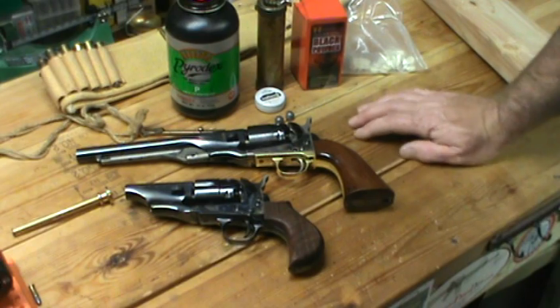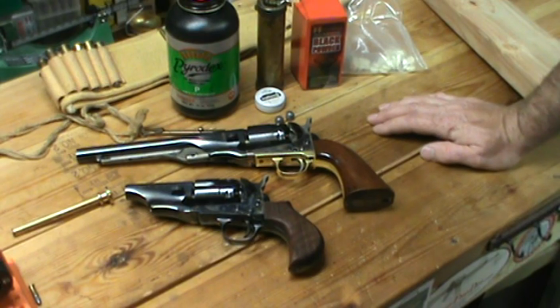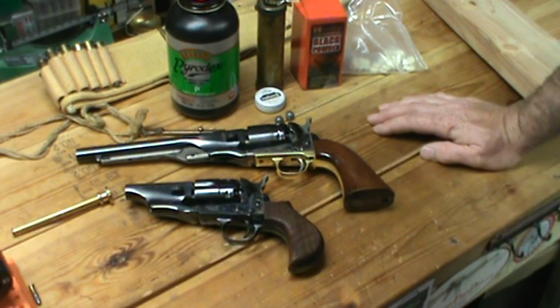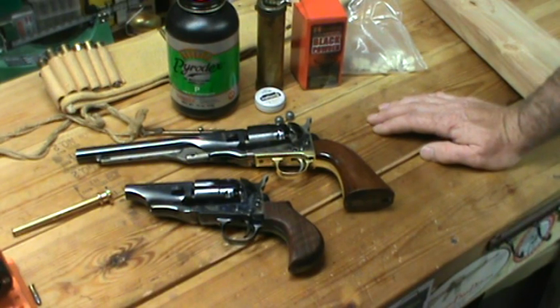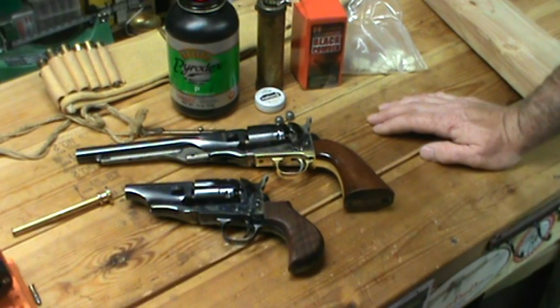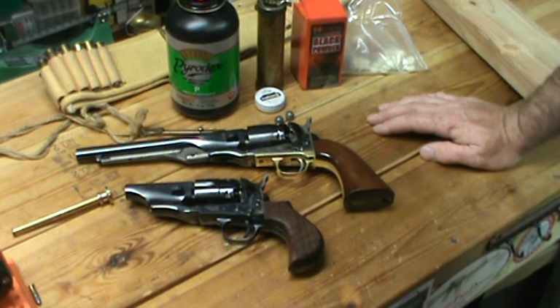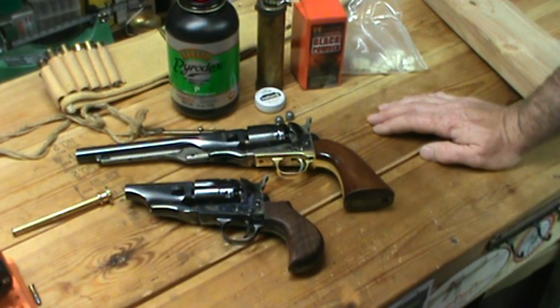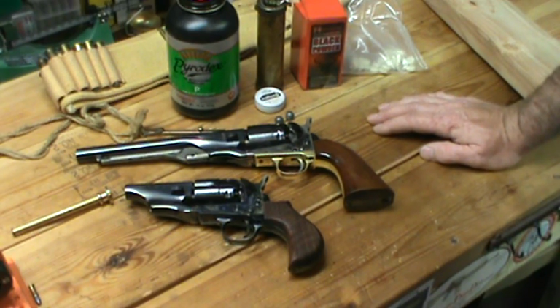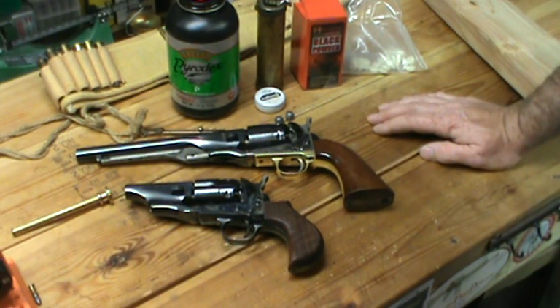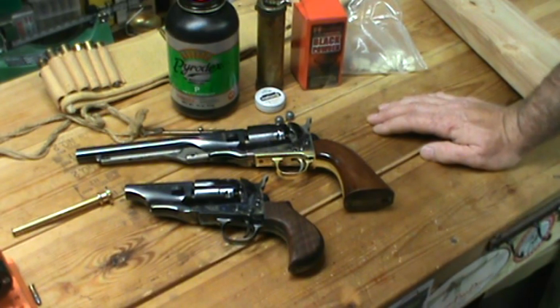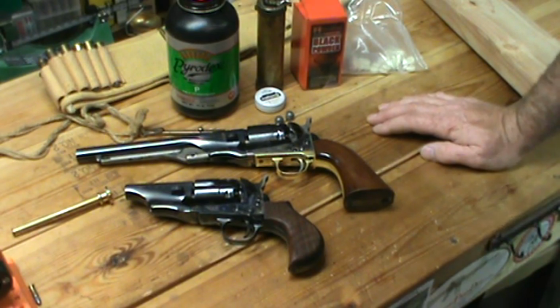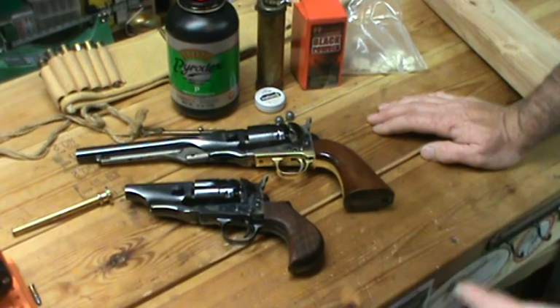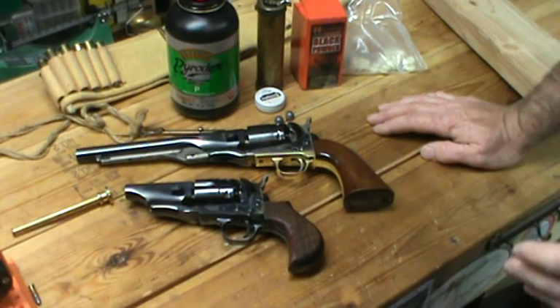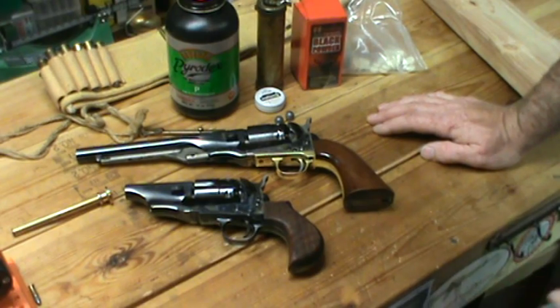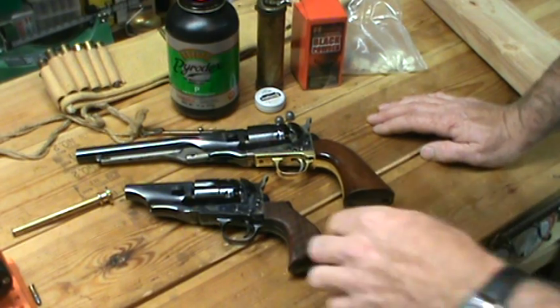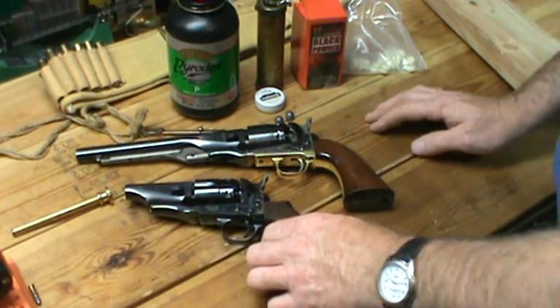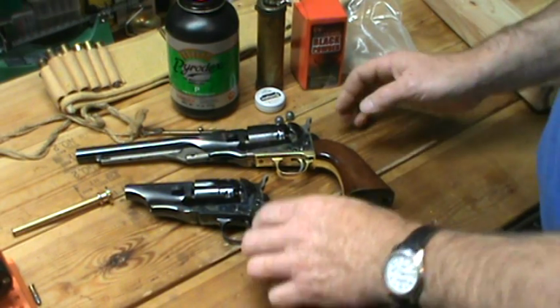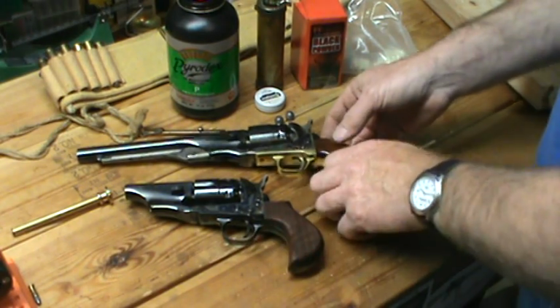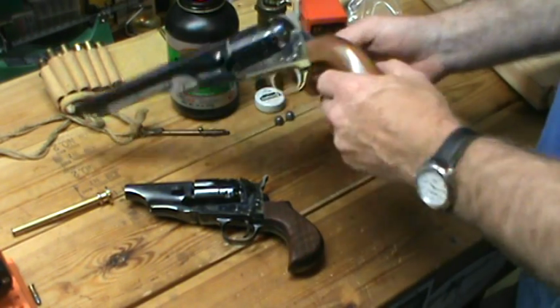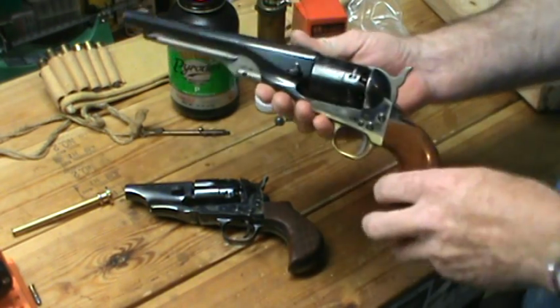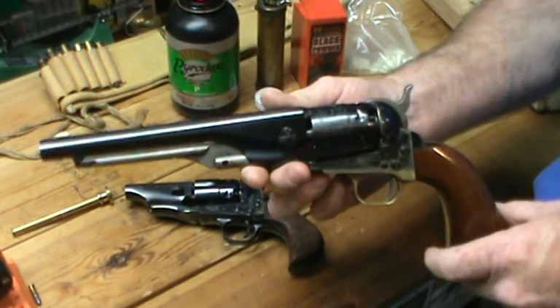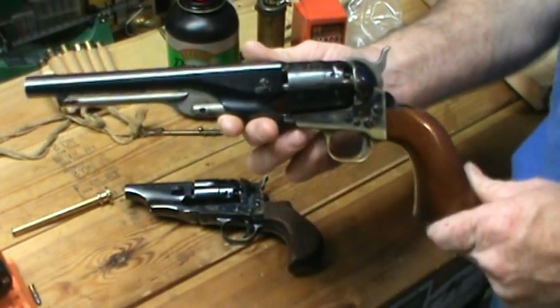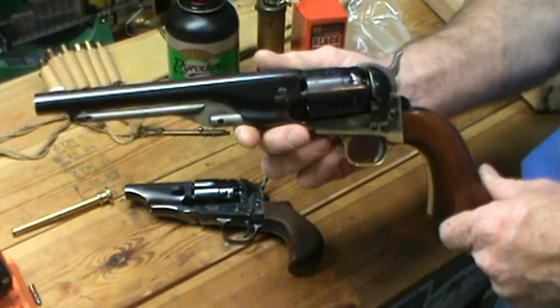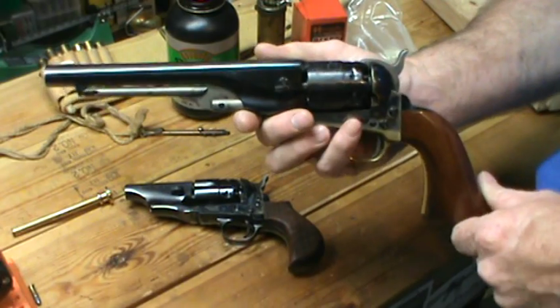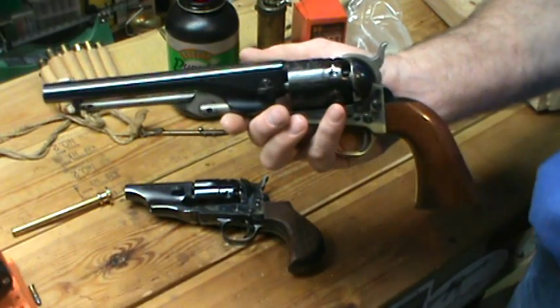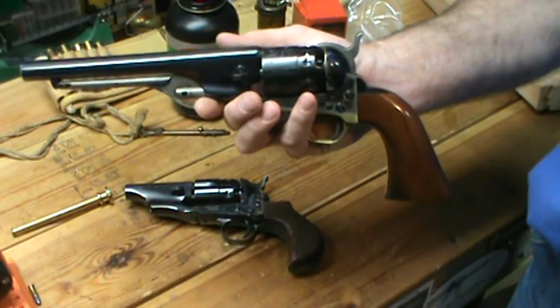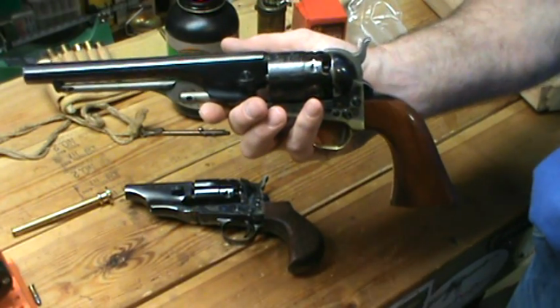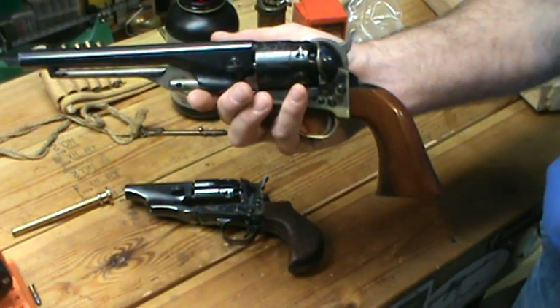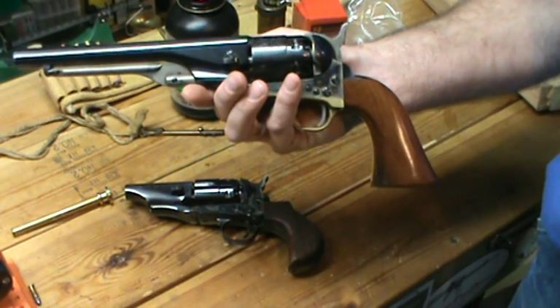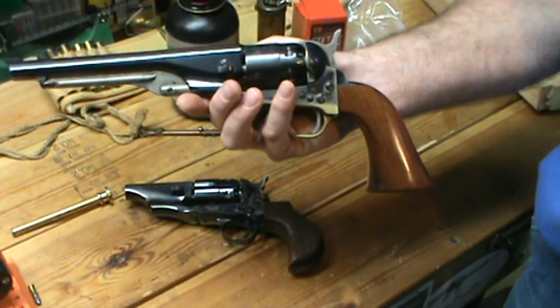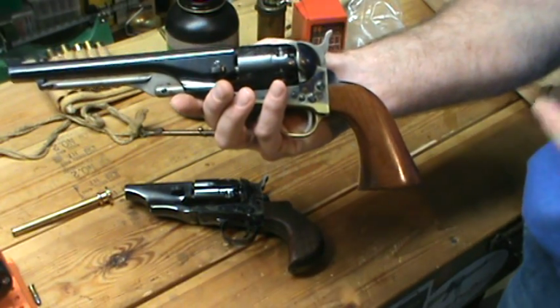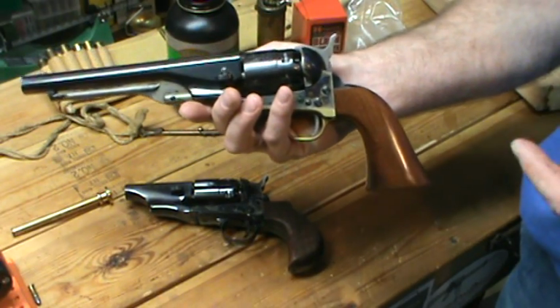Hey, everybody. How's it going? Sorry for that introduction, but I had to do it. So basically what we got here is a concealed carry version of the Colt Model 1860 Army .44 caliber black powder ball and cap revolver.